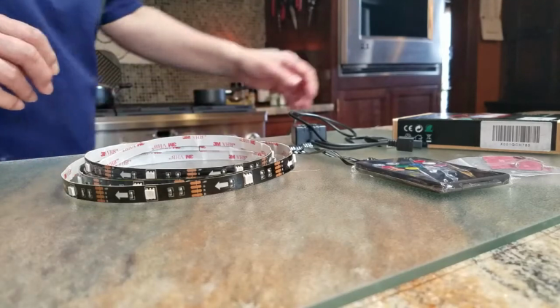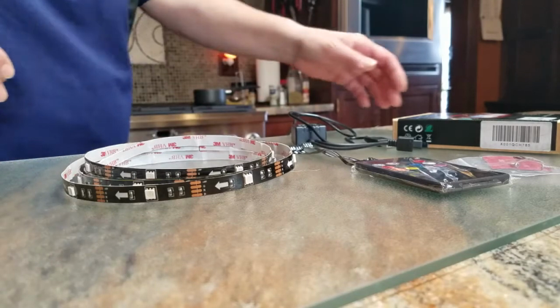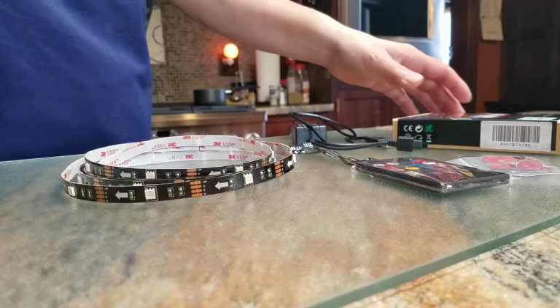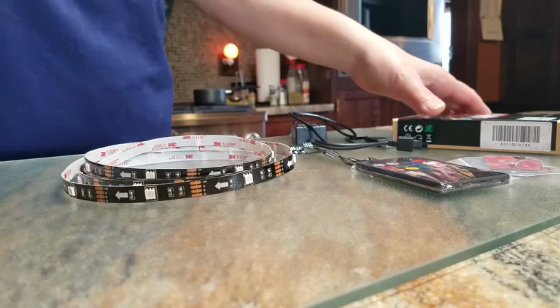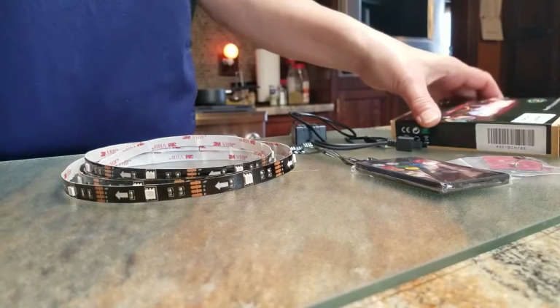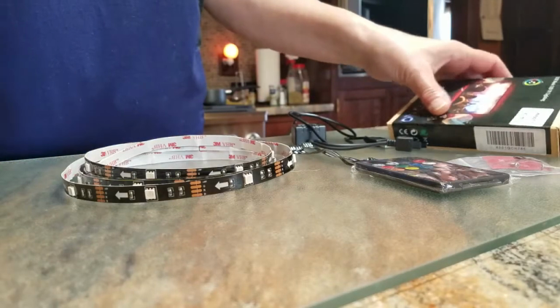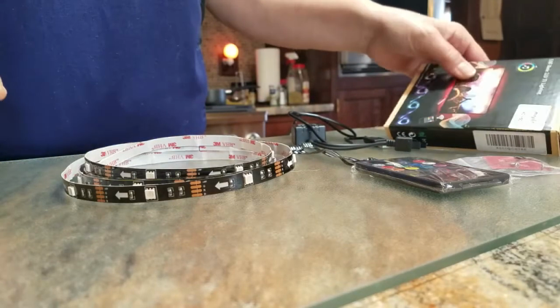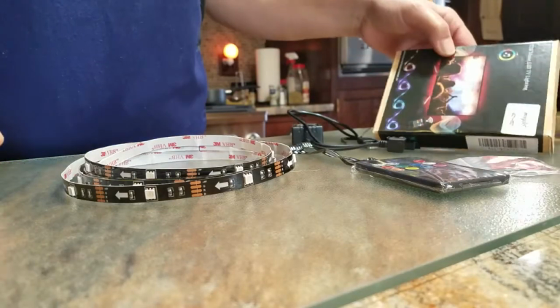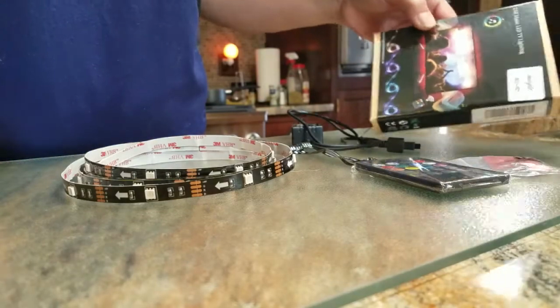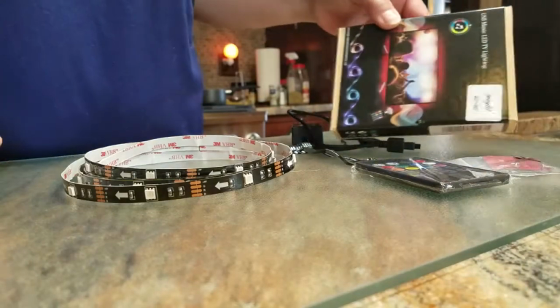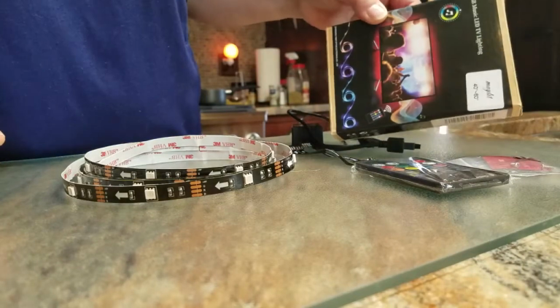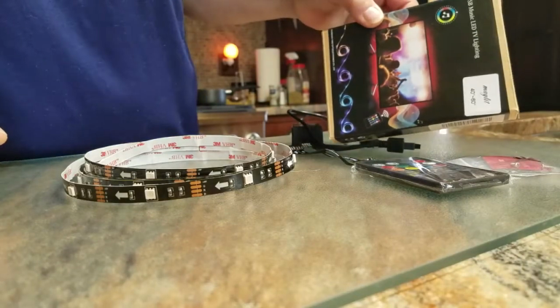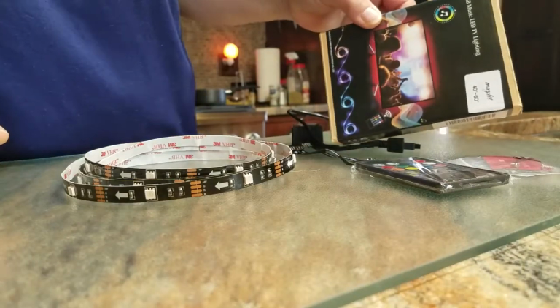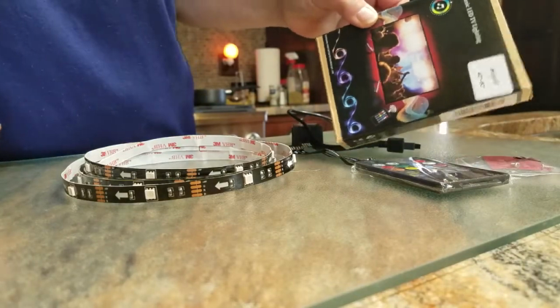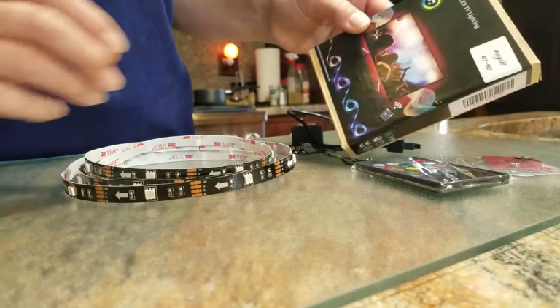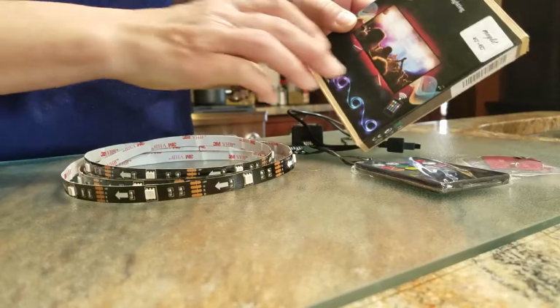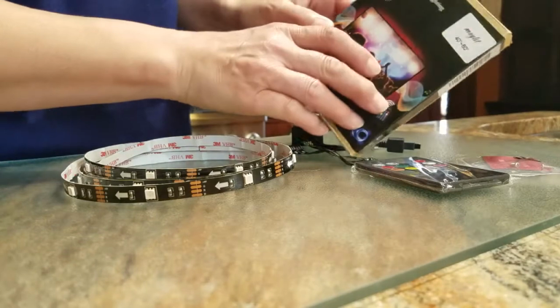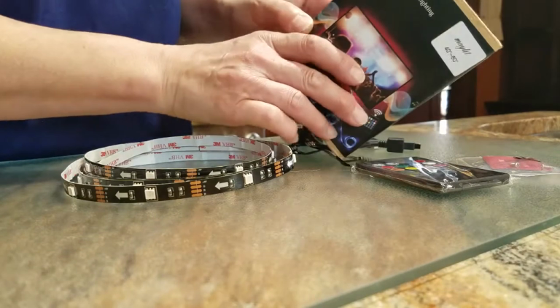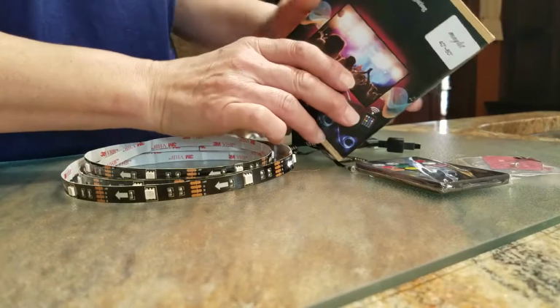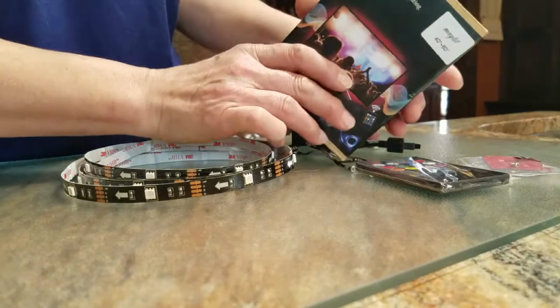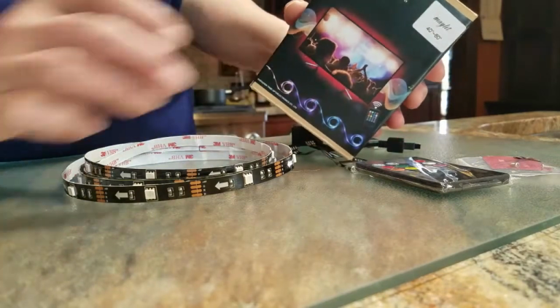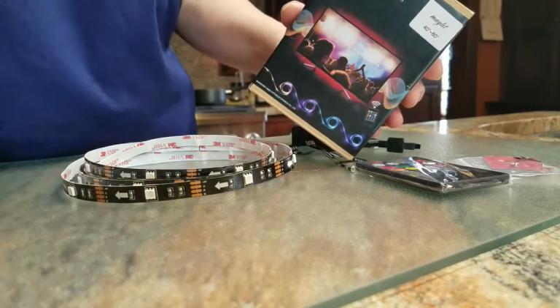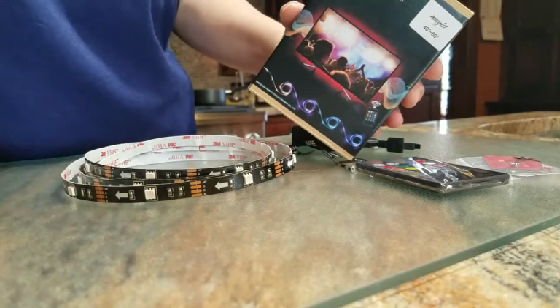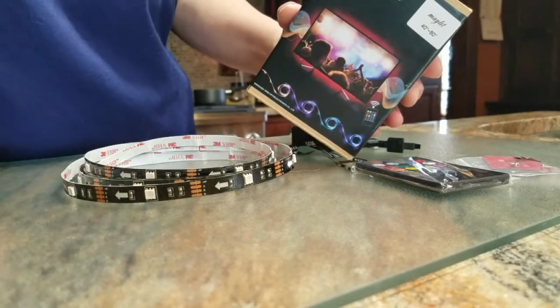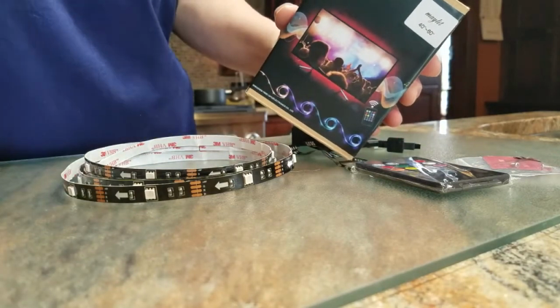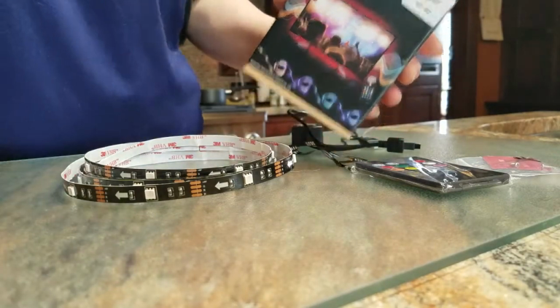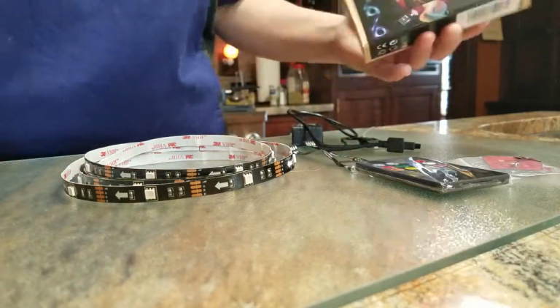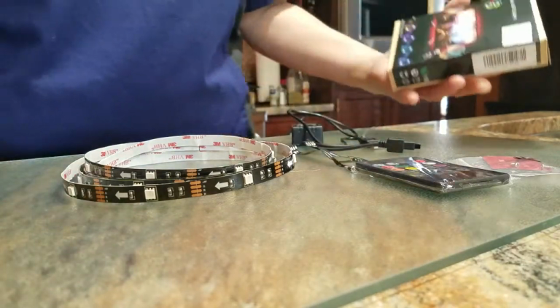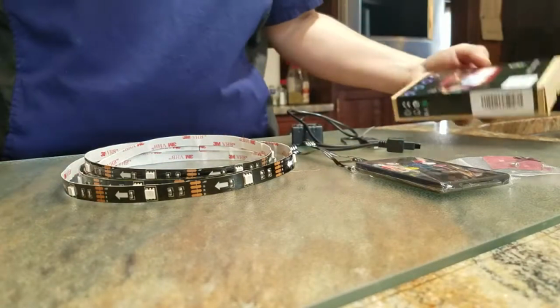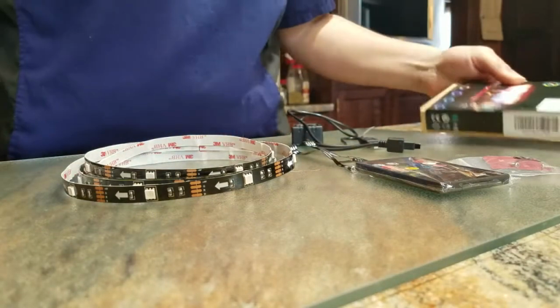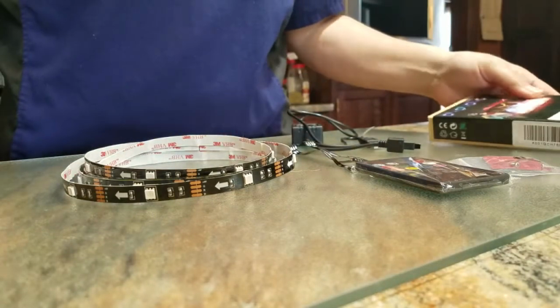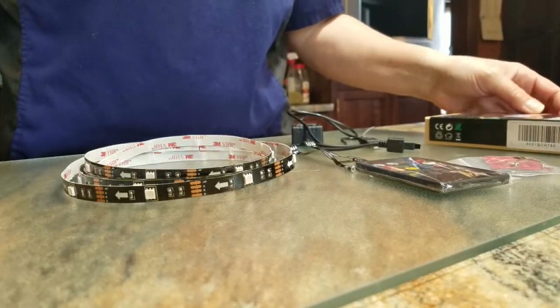This is the Maylit USB Music LED TV lighting. It's a backlight for your television.